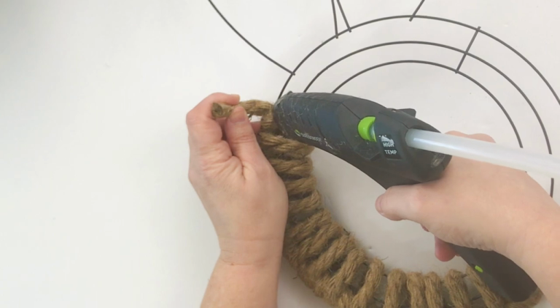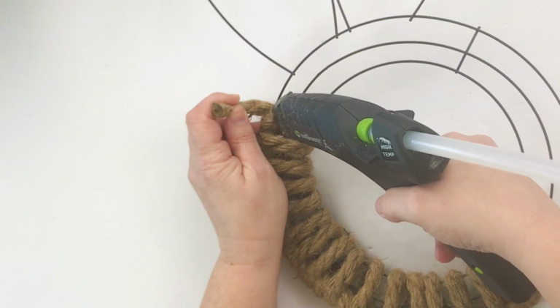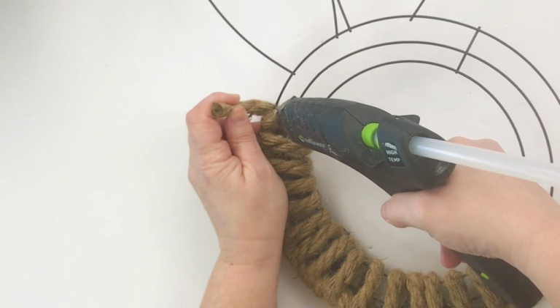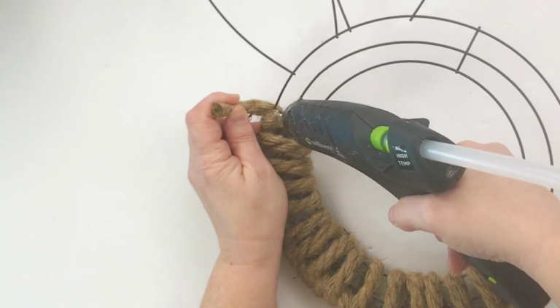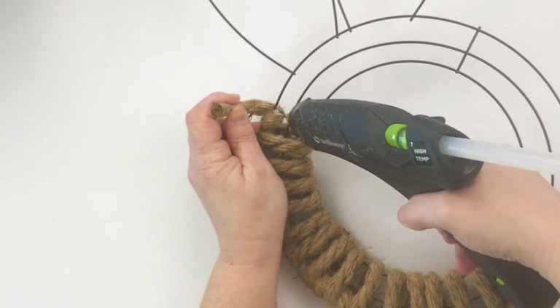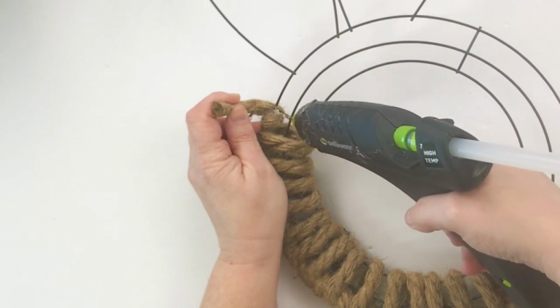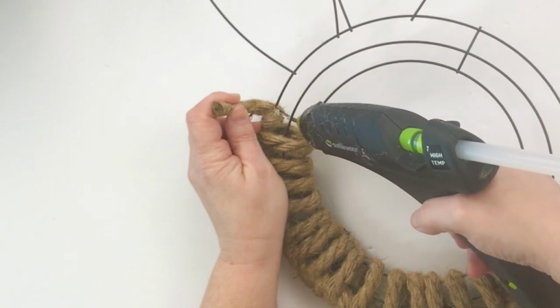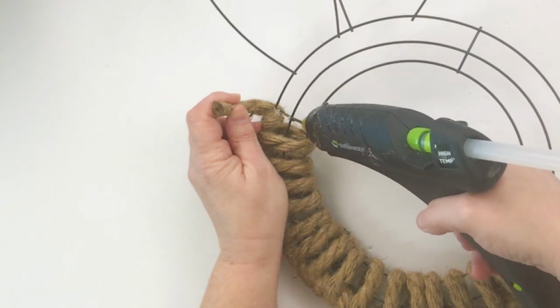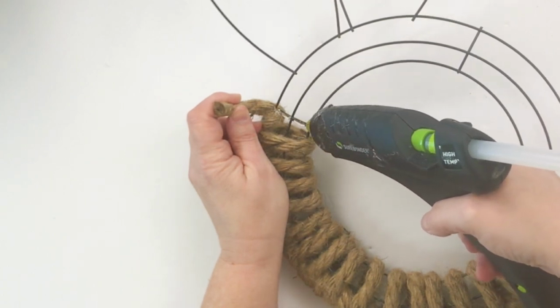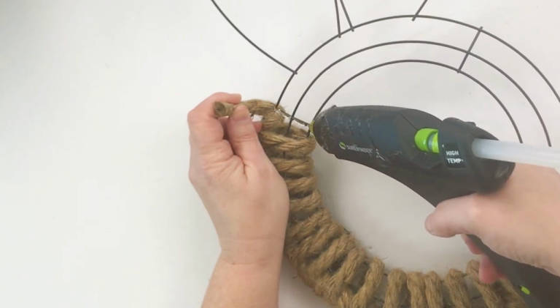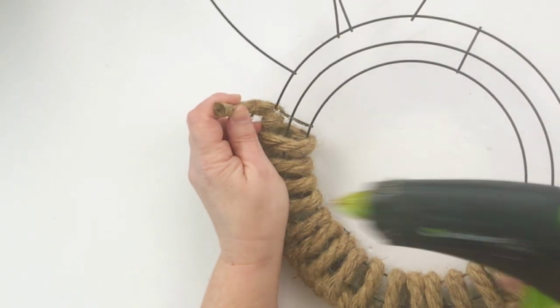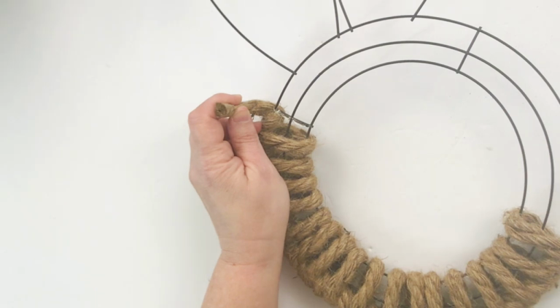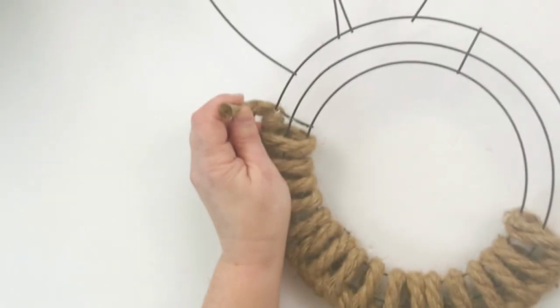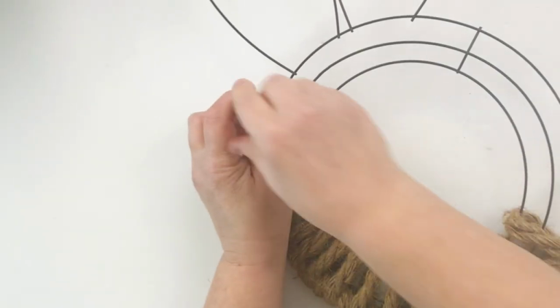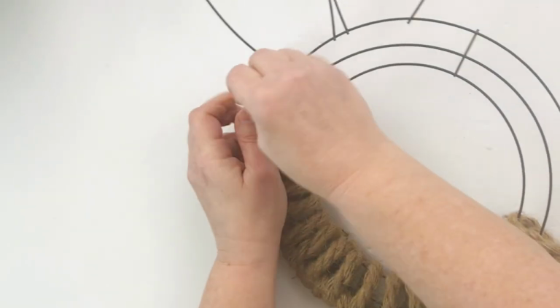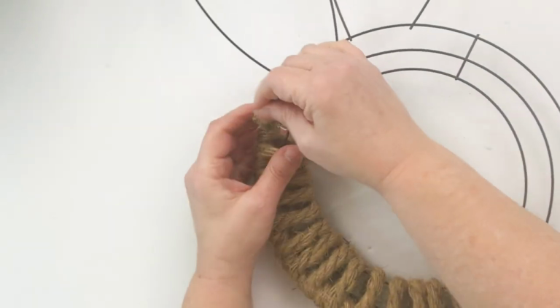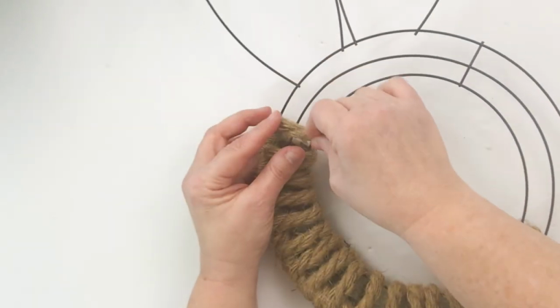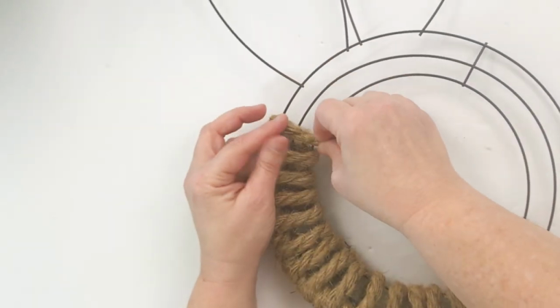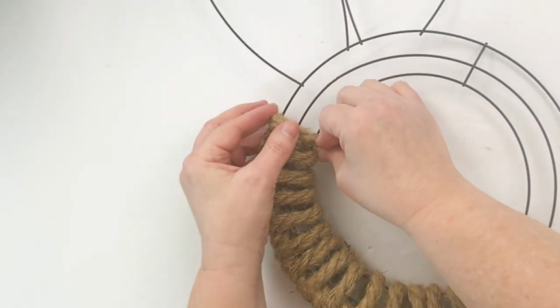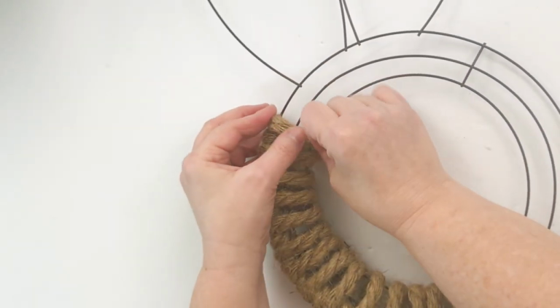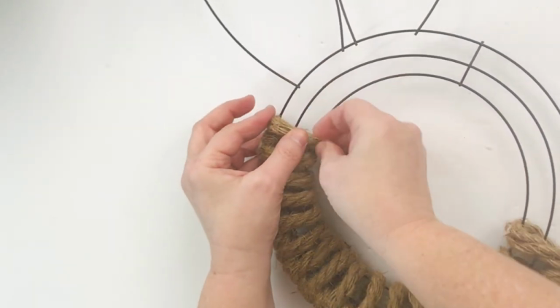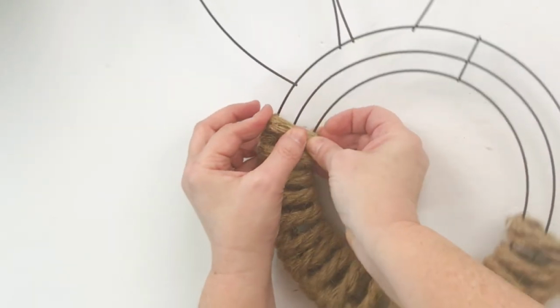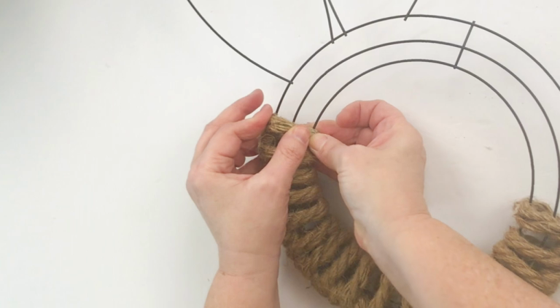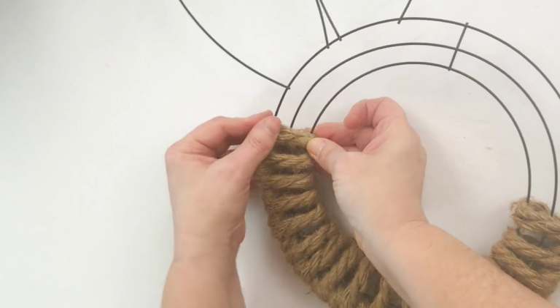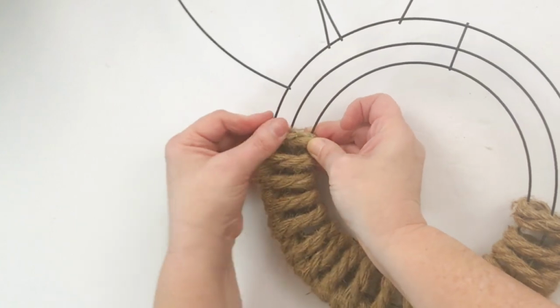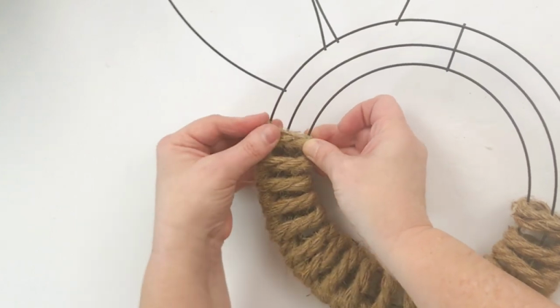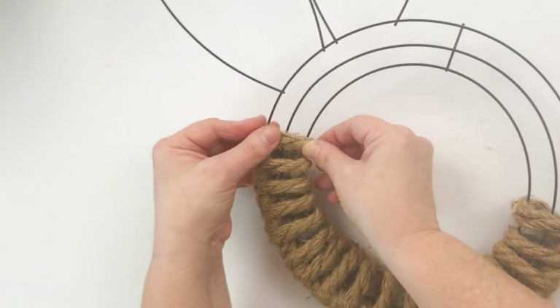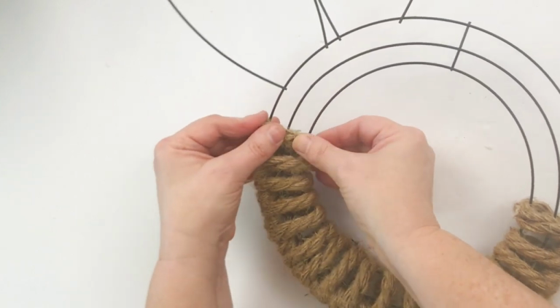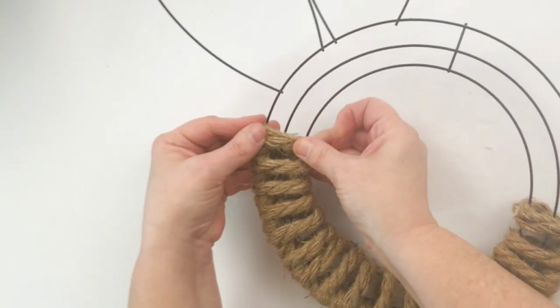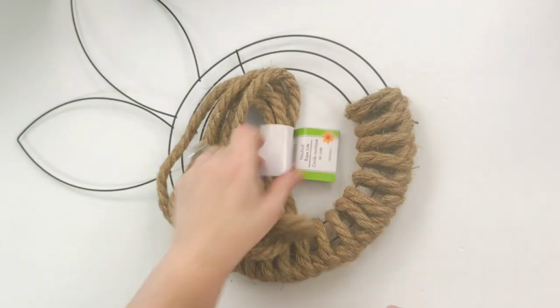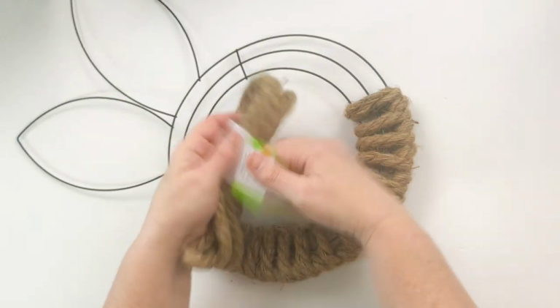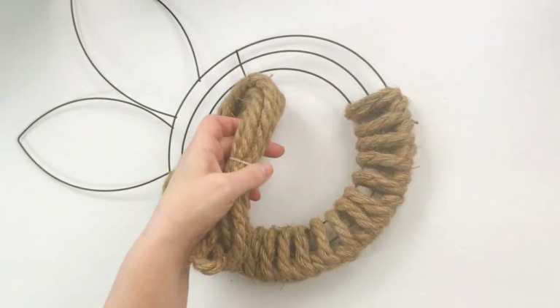This is a really similar pattern to the one I used on my heart shape wreath that seemed to be super popular with everyone. I'll link that wreath here in the video as well as in the description.